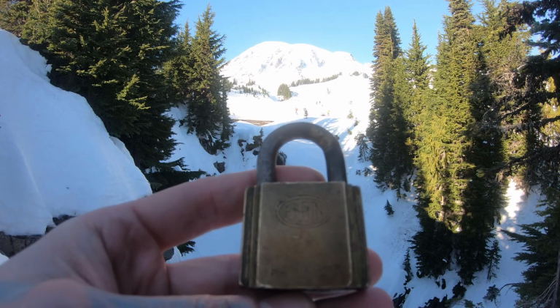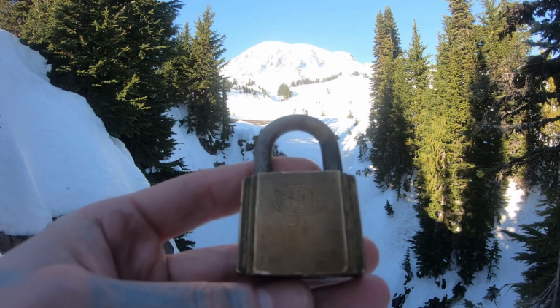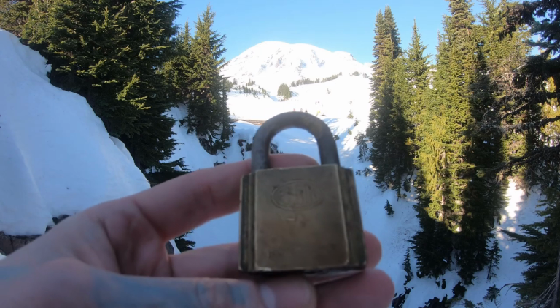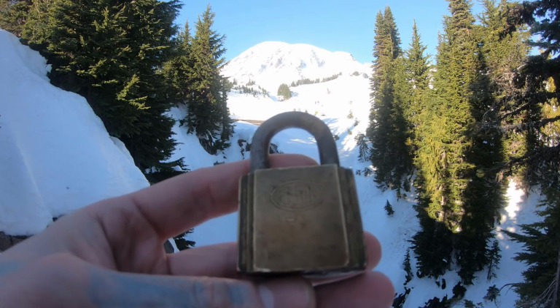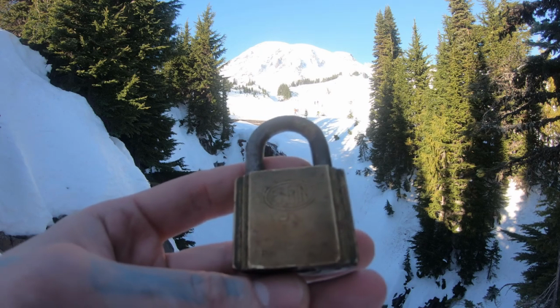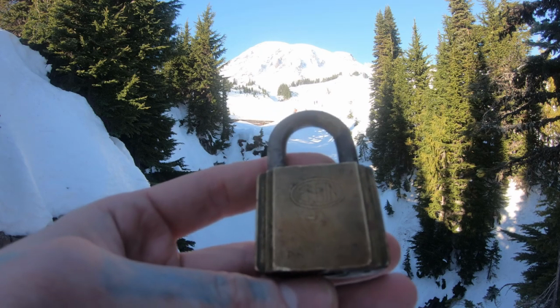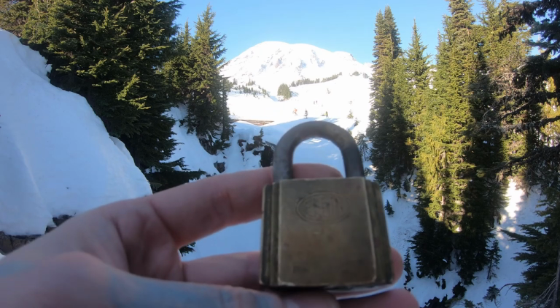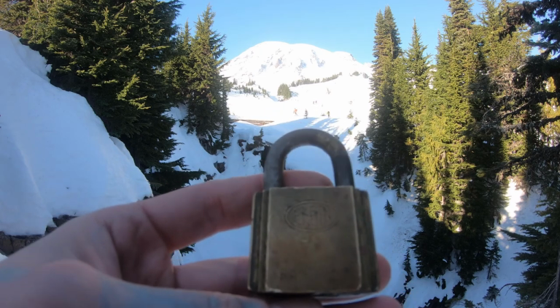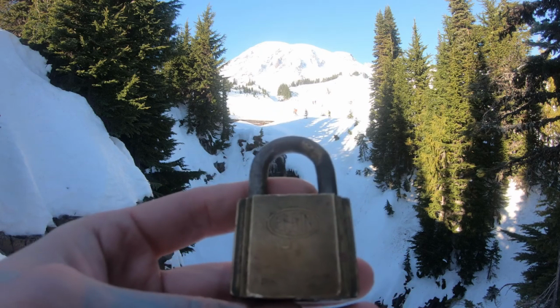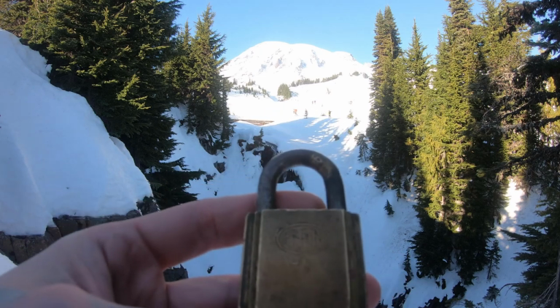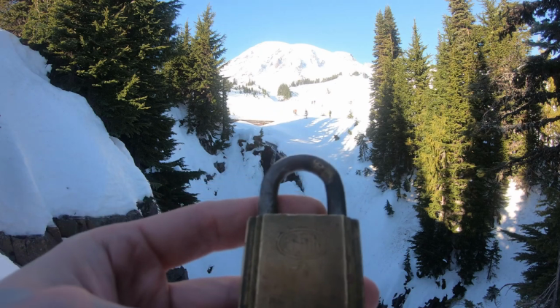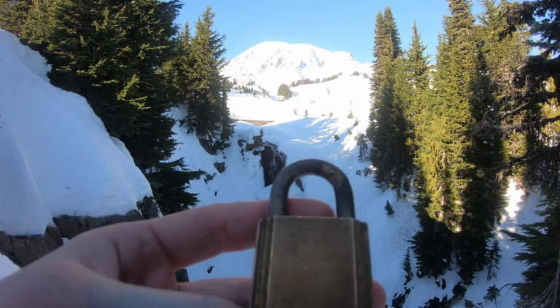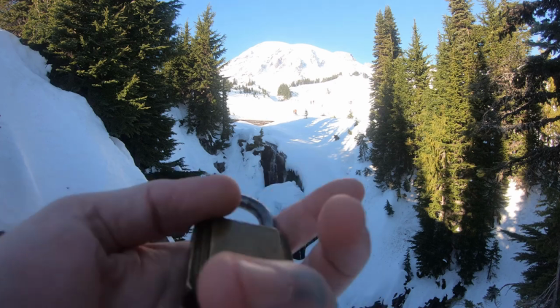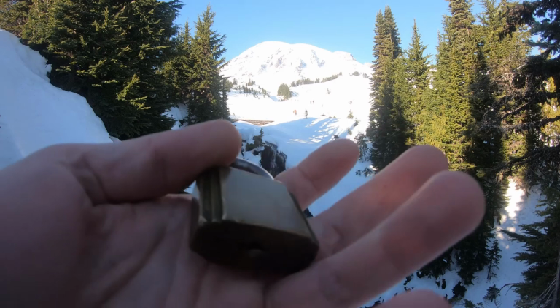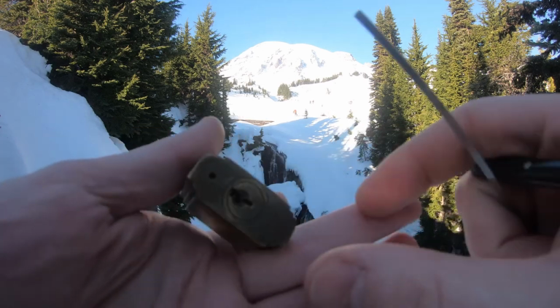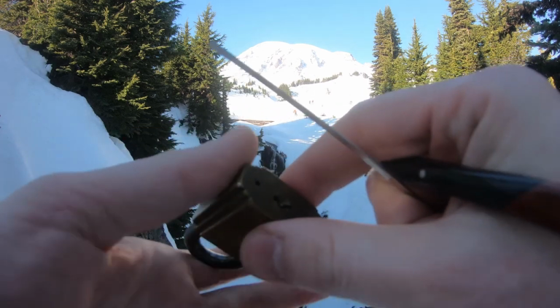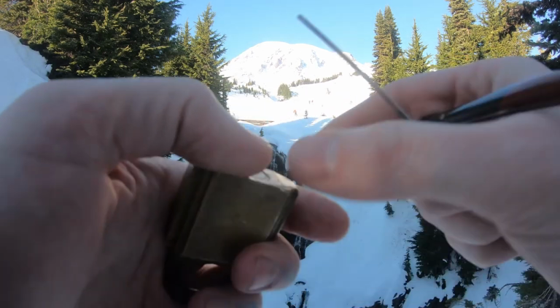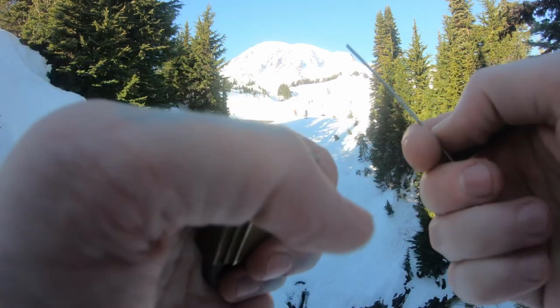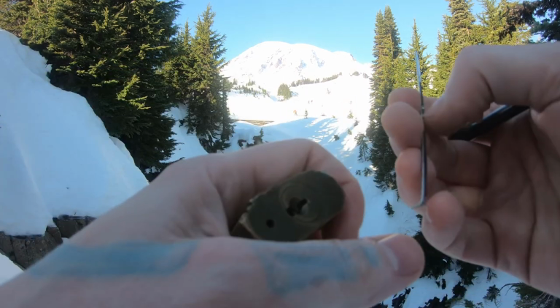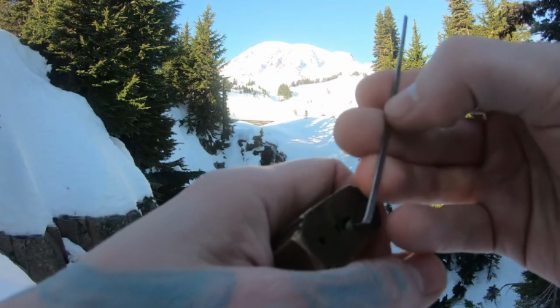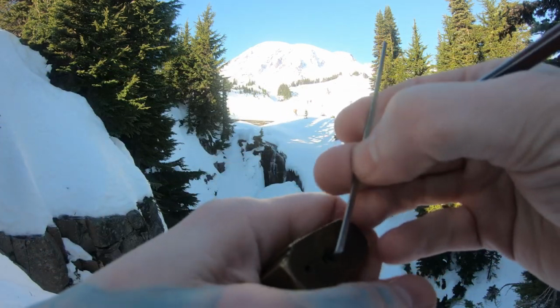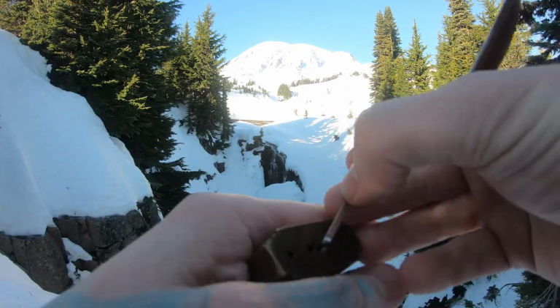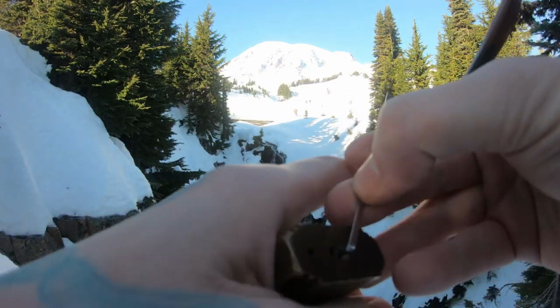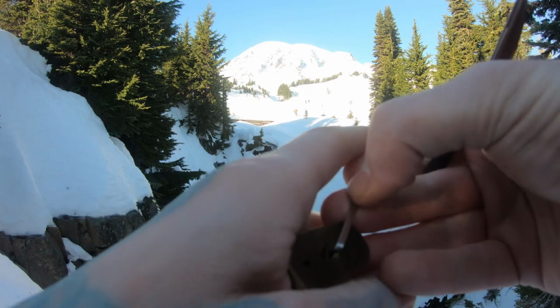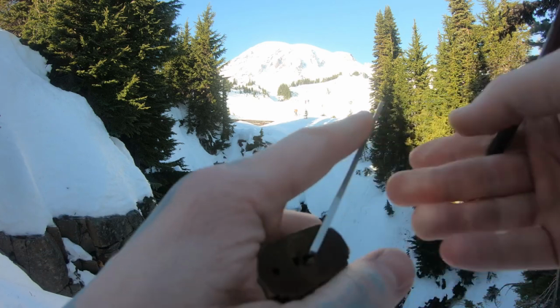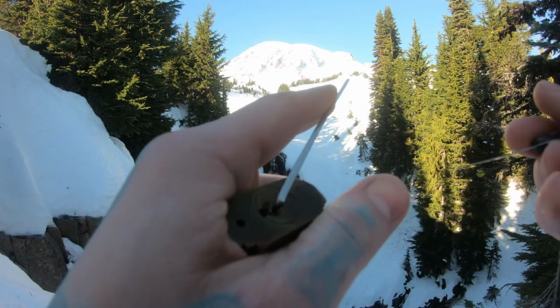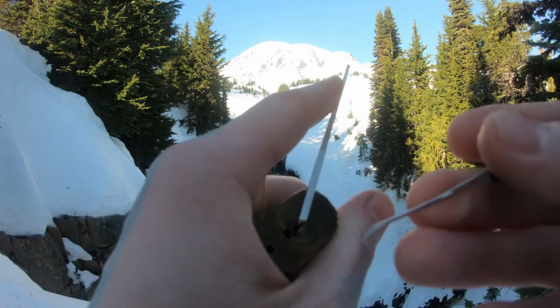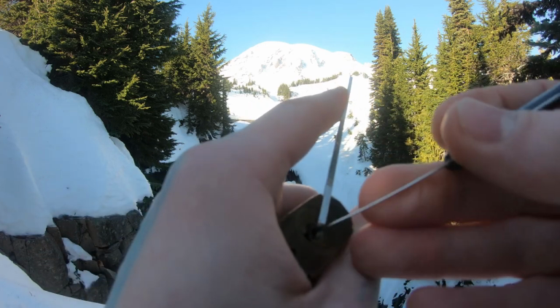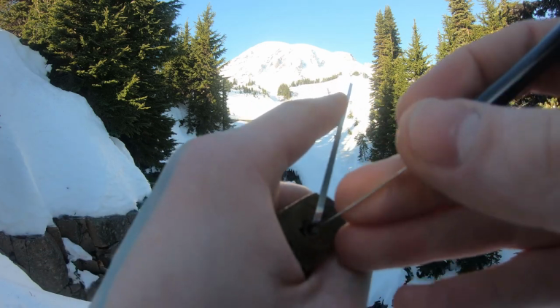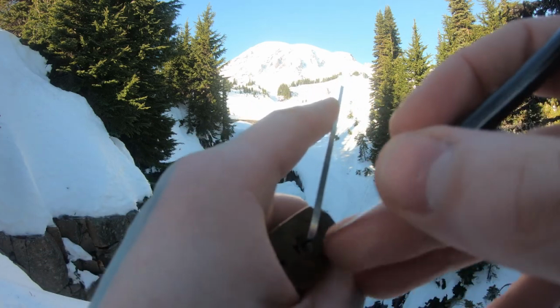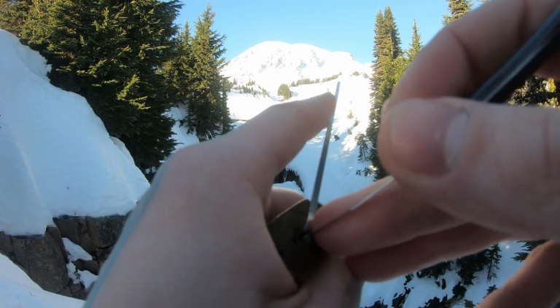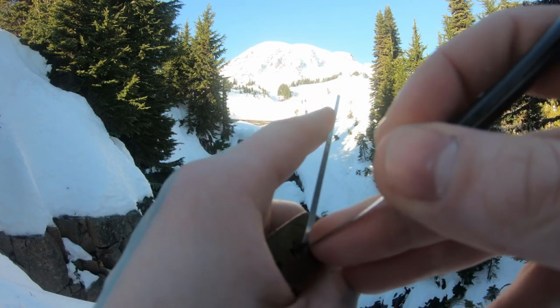Hello world, LockpickingDev here. Today I have myself an old 5-pin brass Elgin lock. I'm pretty sure it's all standard pinned. It cannot be gutted. I have not got this one on video yet. Let's get this done real quick.